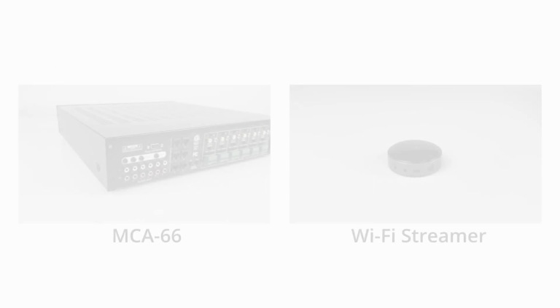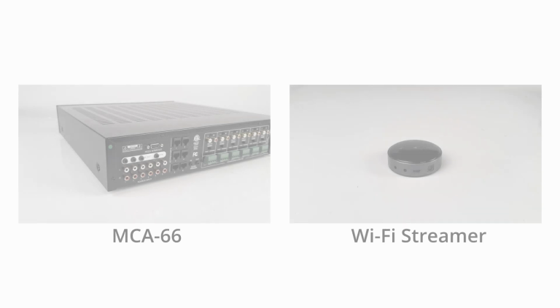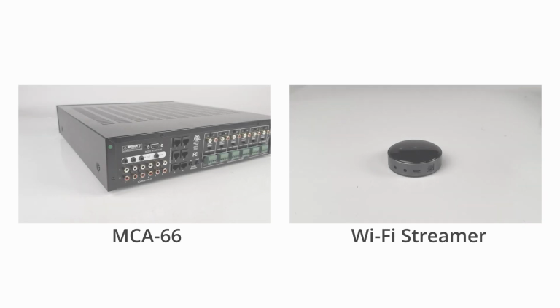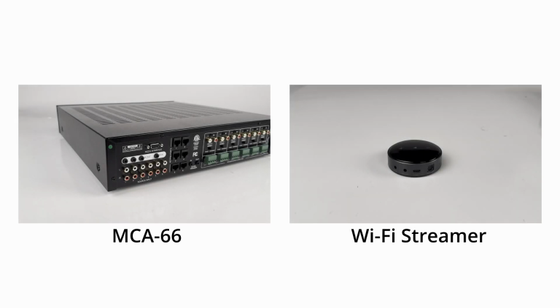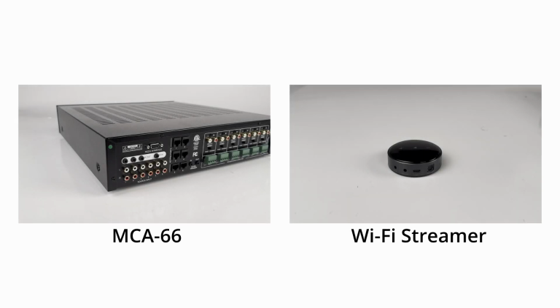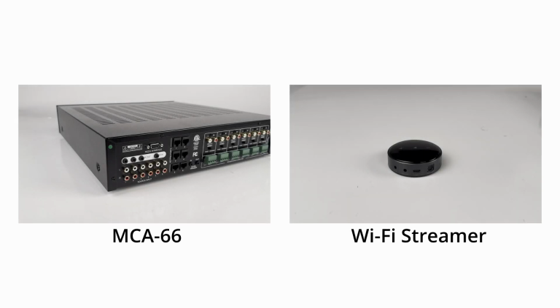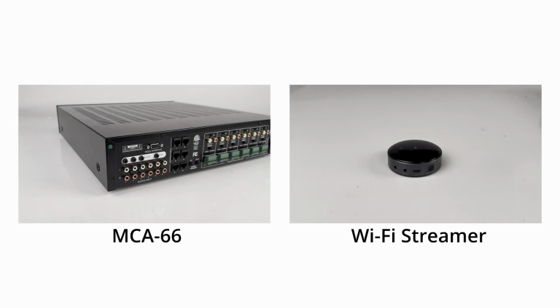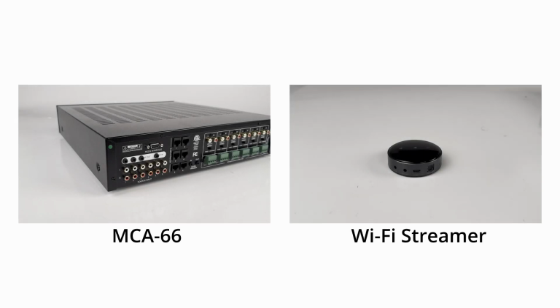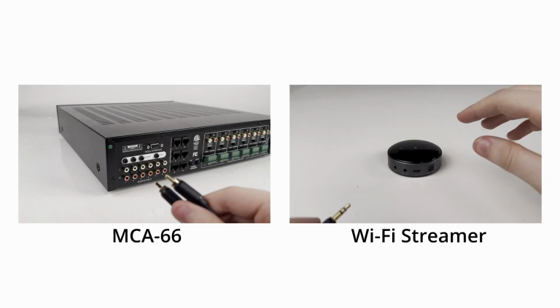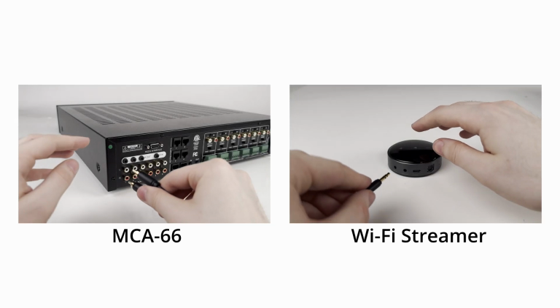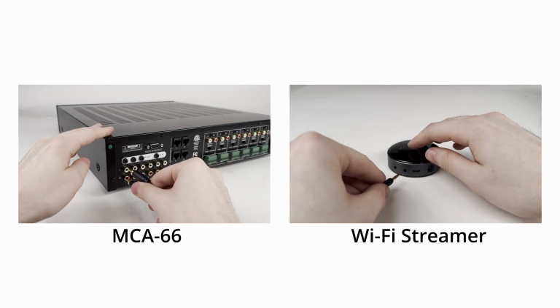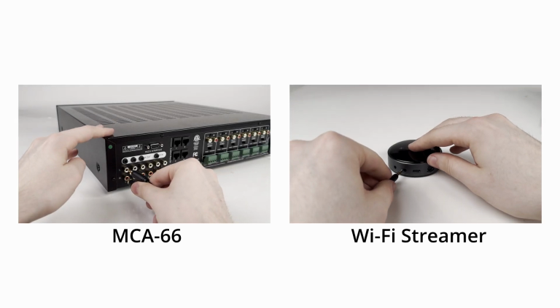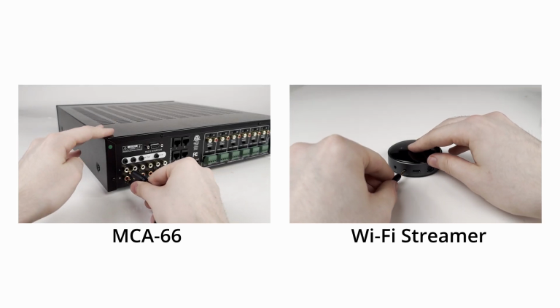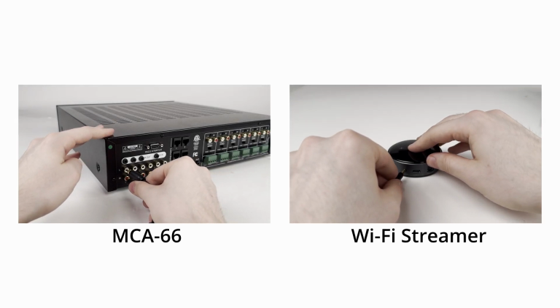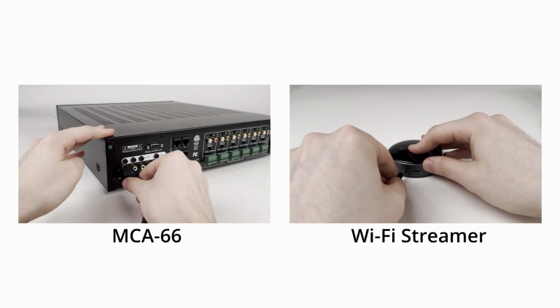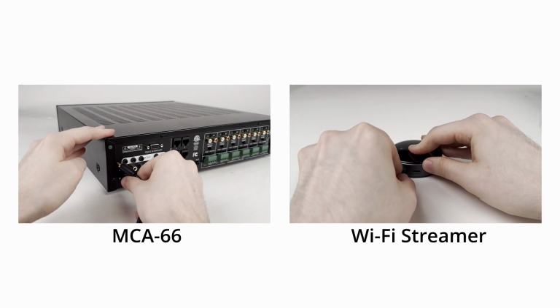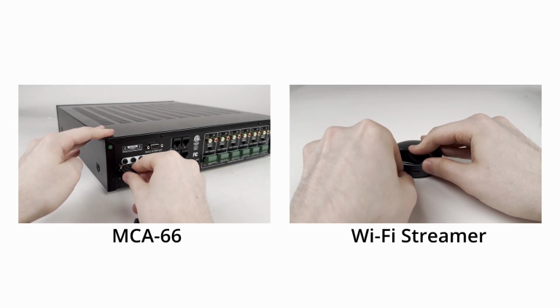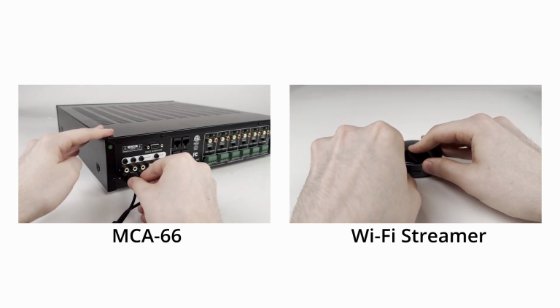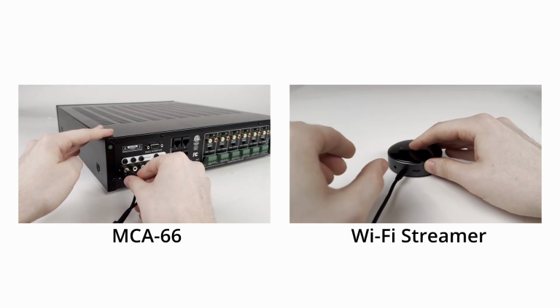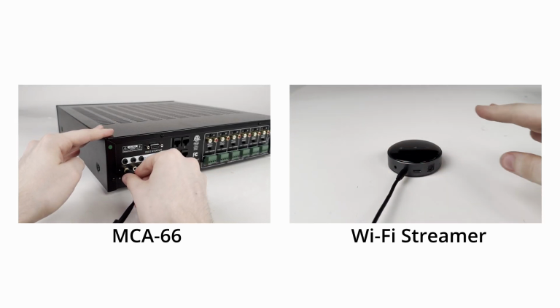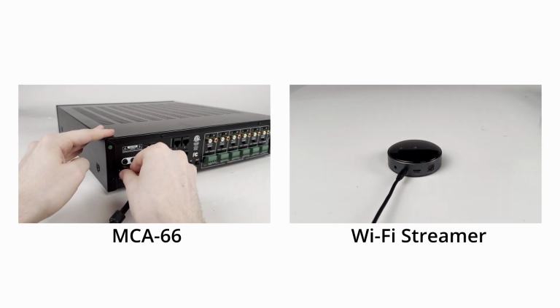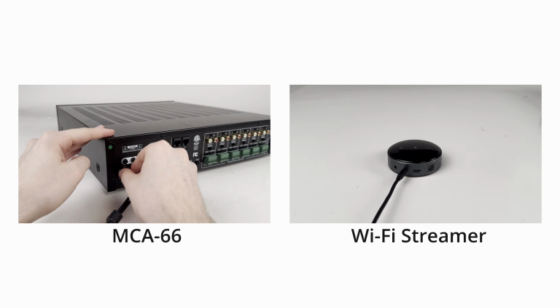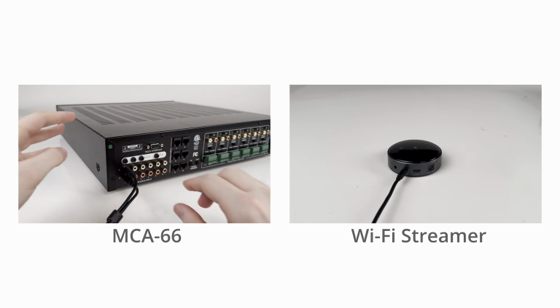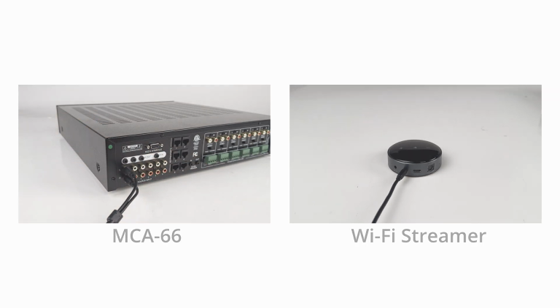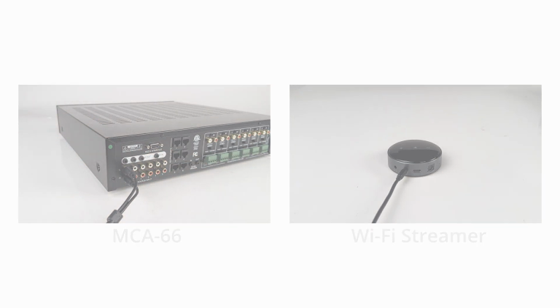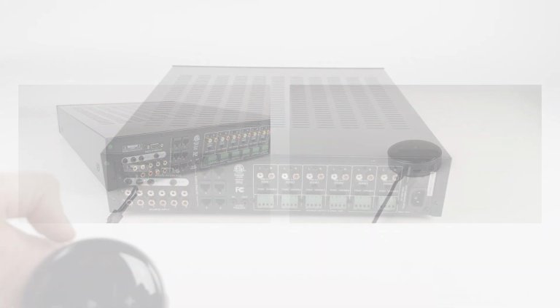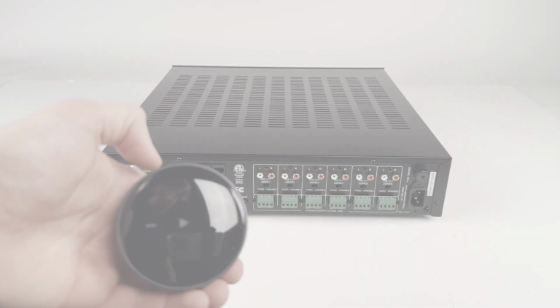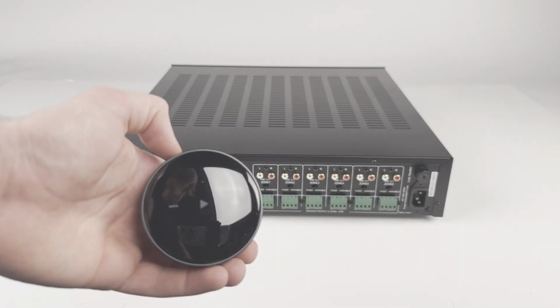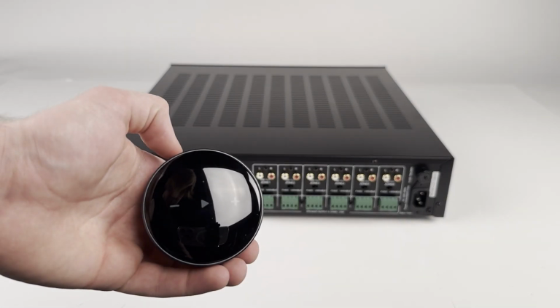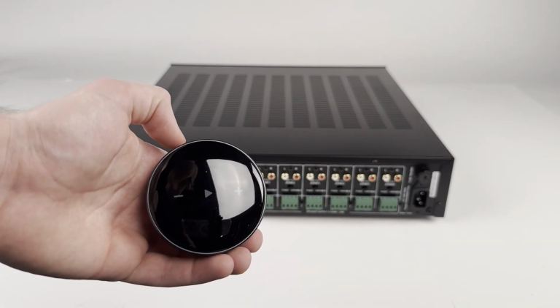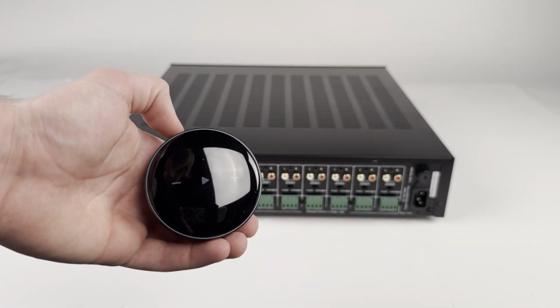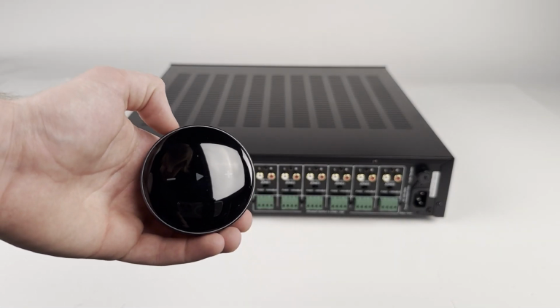Before connecting the power cable, plug your audio source into source input number one of the MCA-66. In this example, we will be using a Wi-Fi streamer.